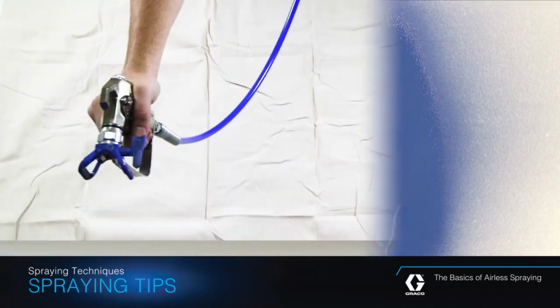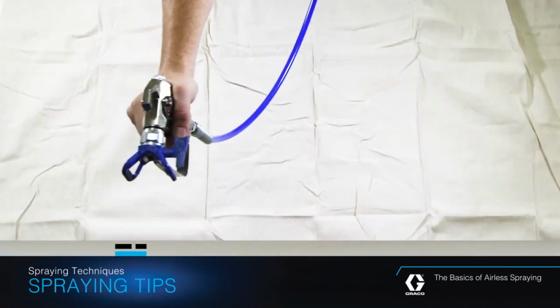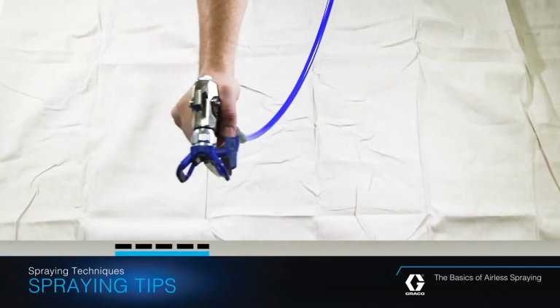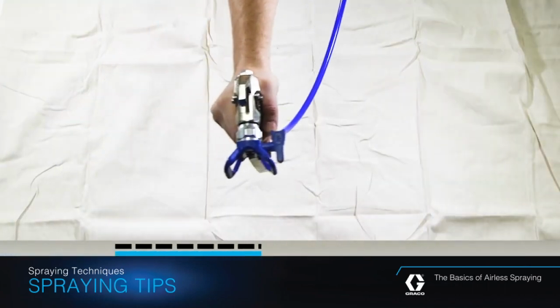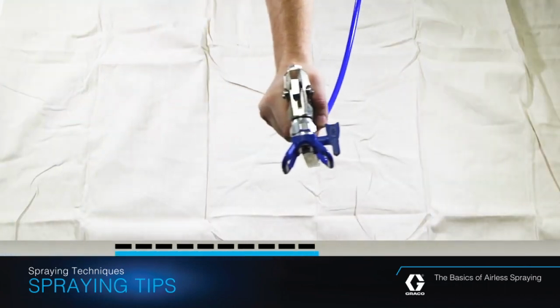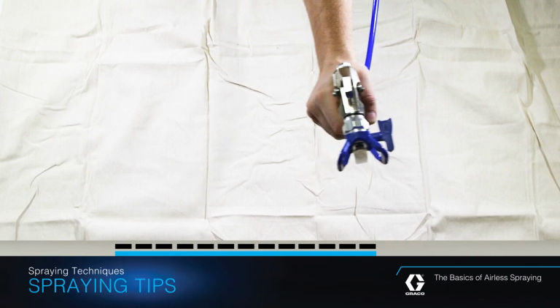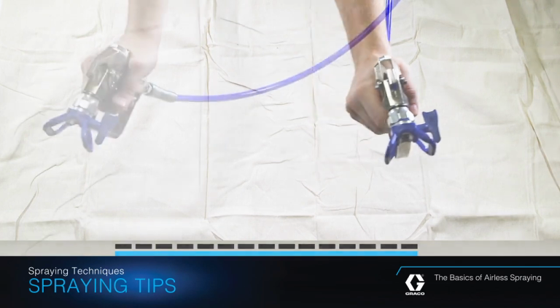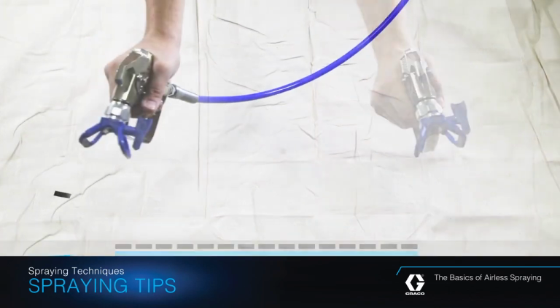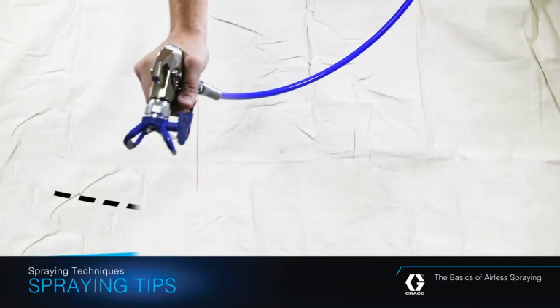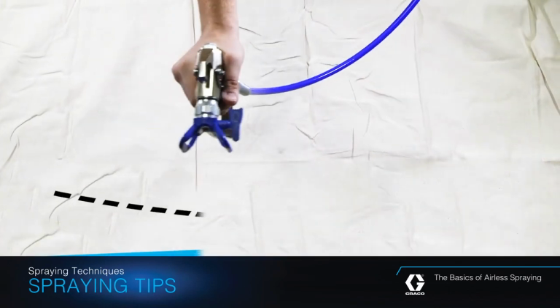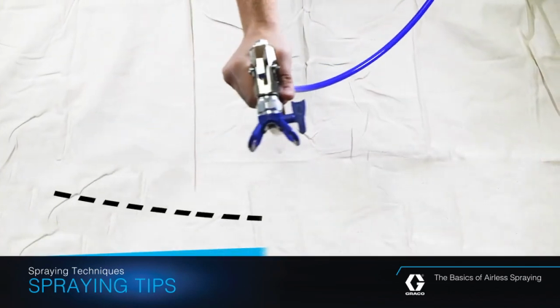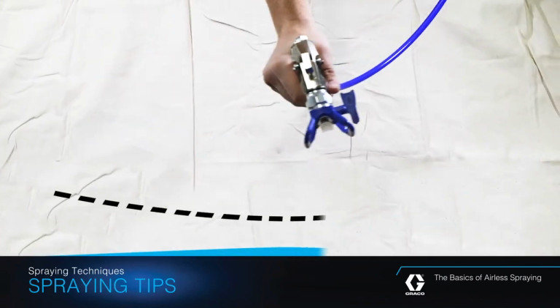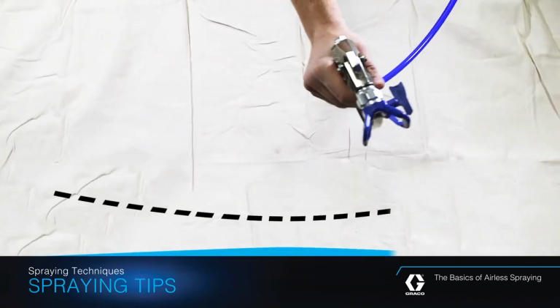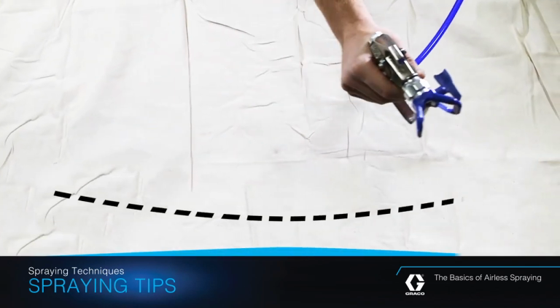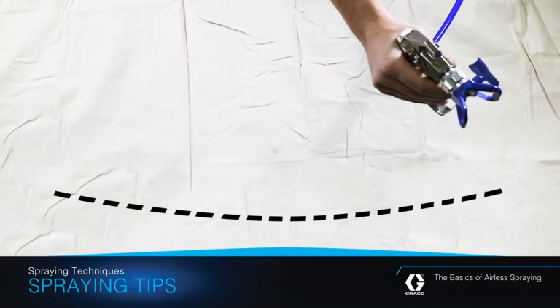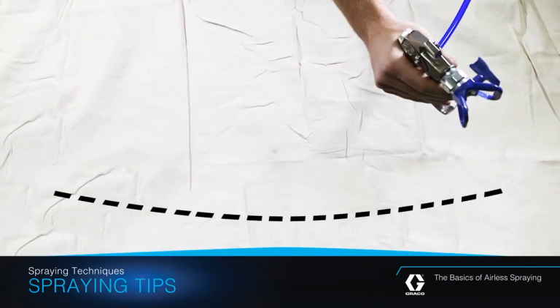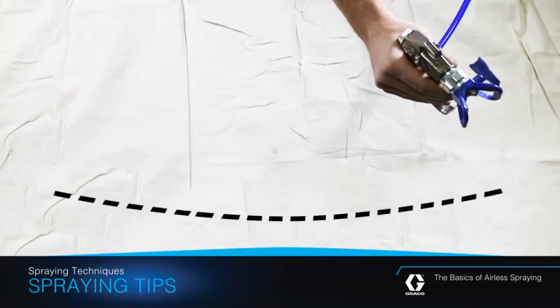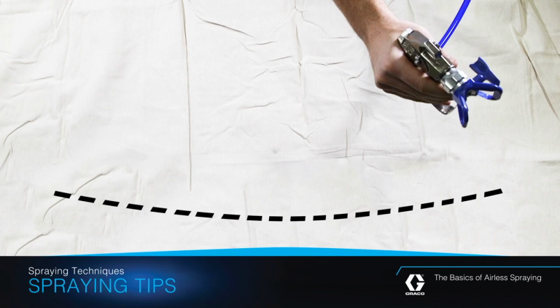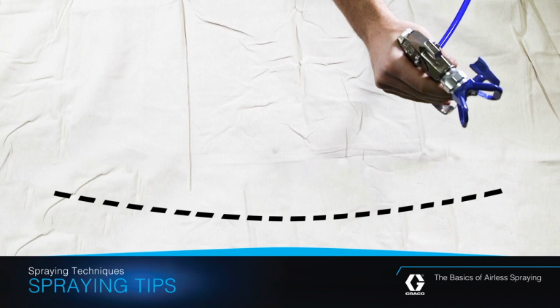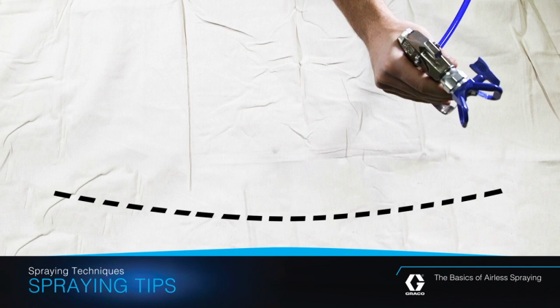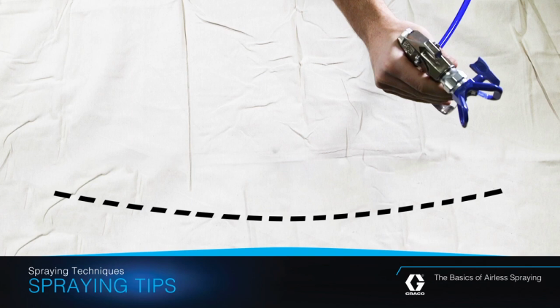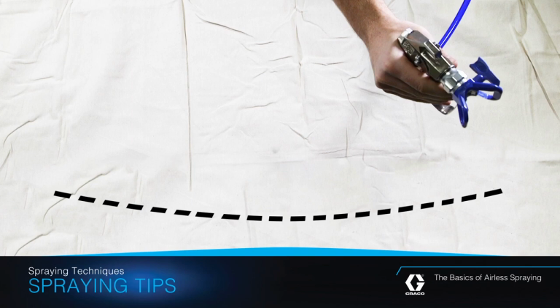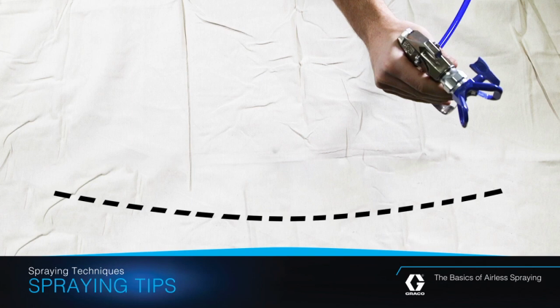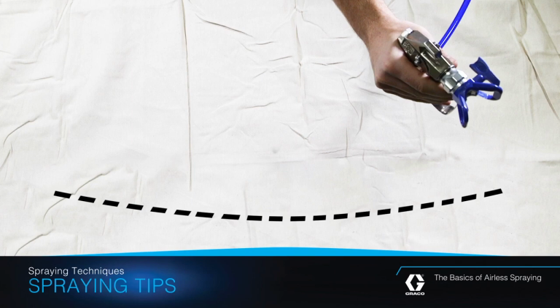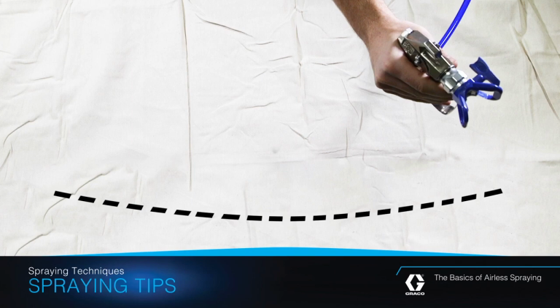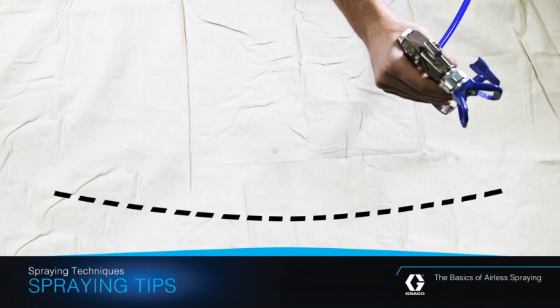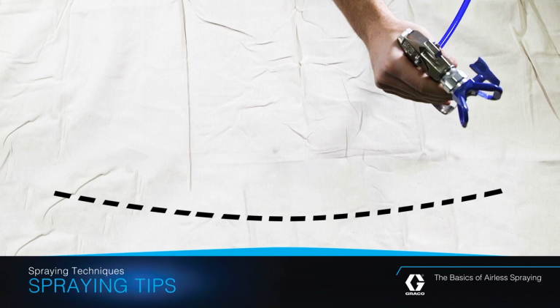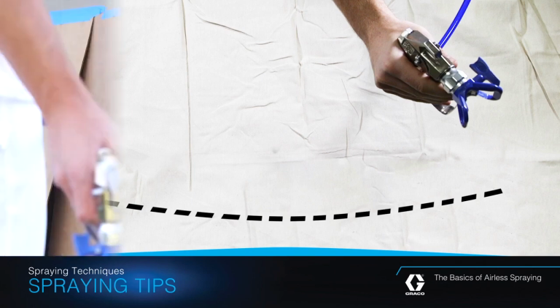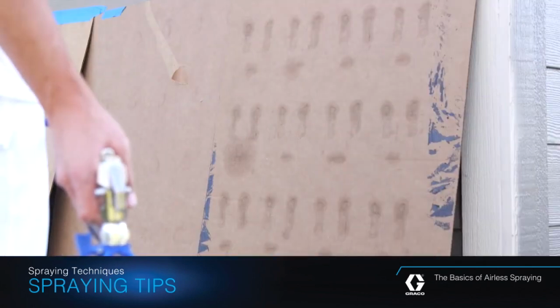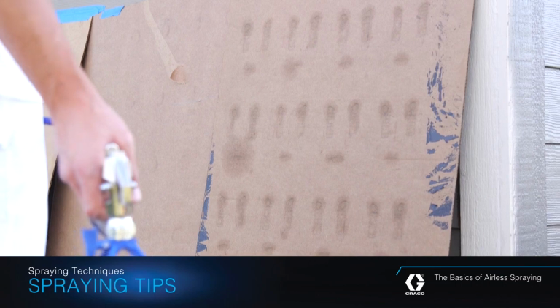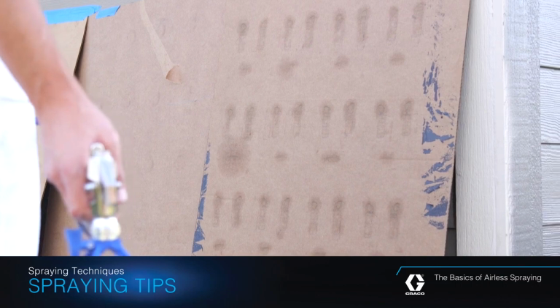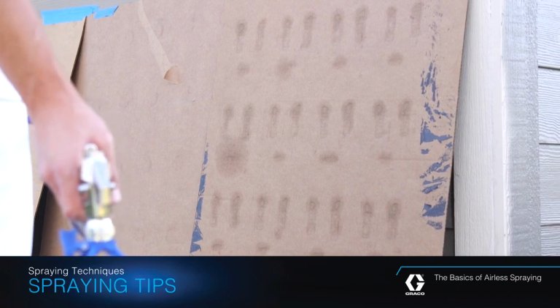Flex your wrist as you move the gun across the surface you are spraying. Fanning the gun causes it to no longer be perpendicular to the wall and will result in an uneven finish and excess overspray.